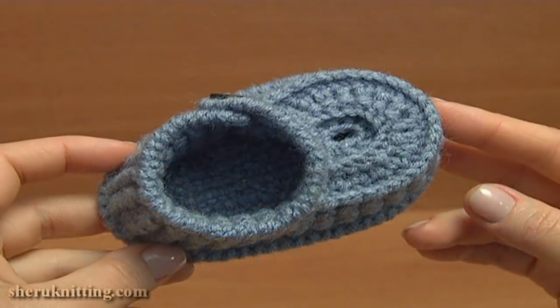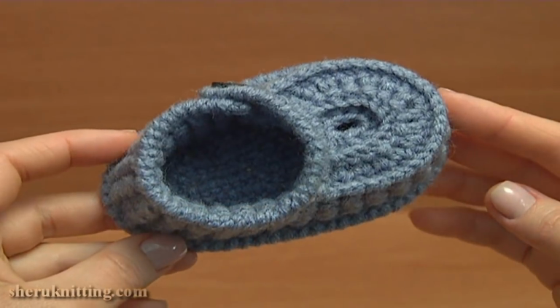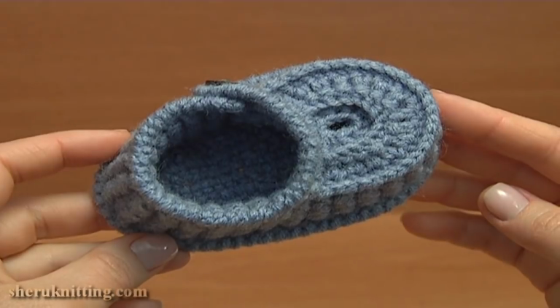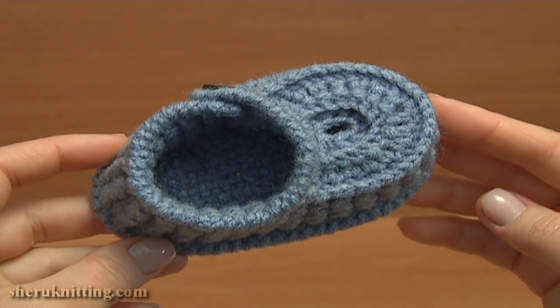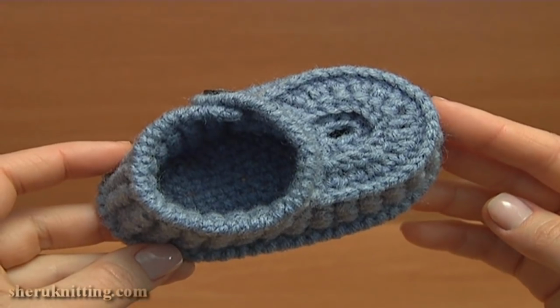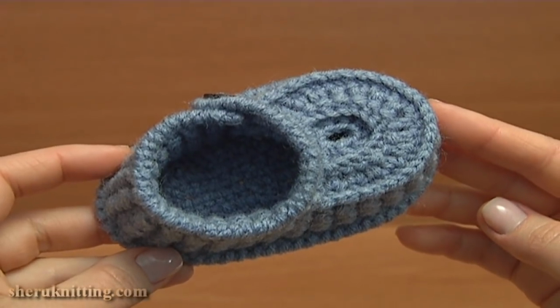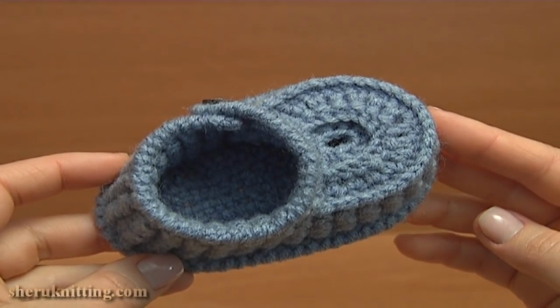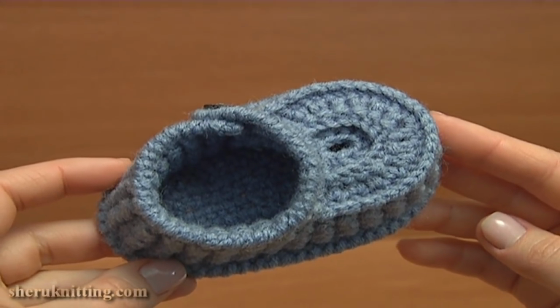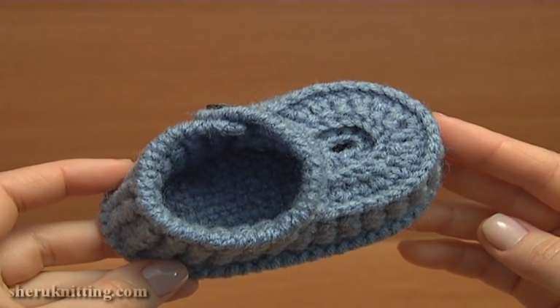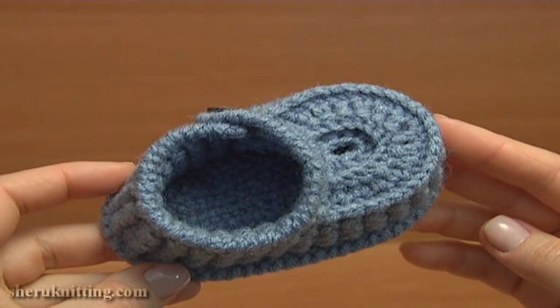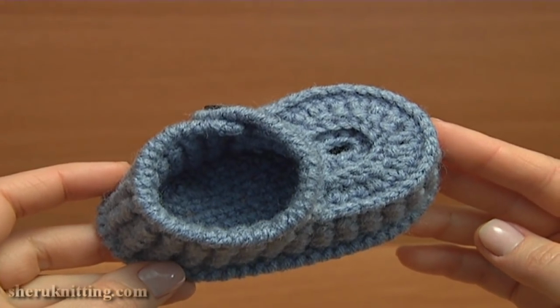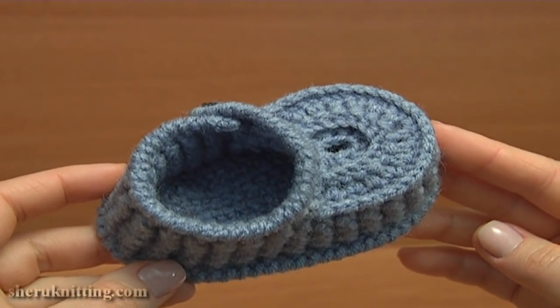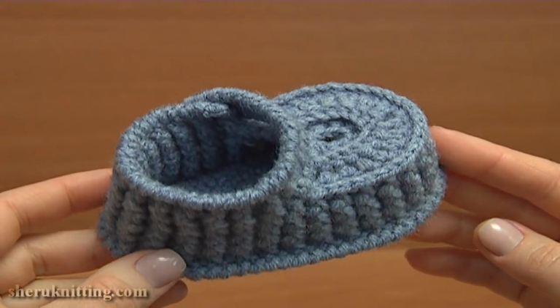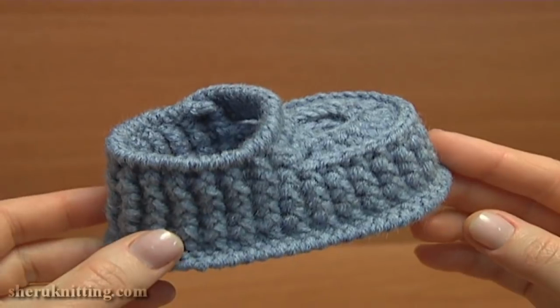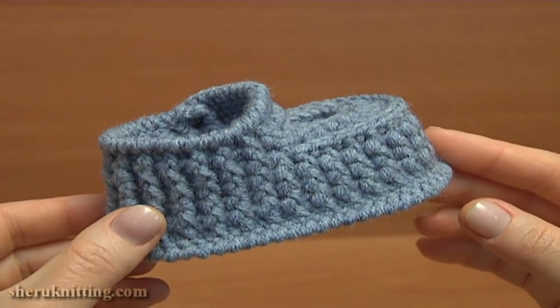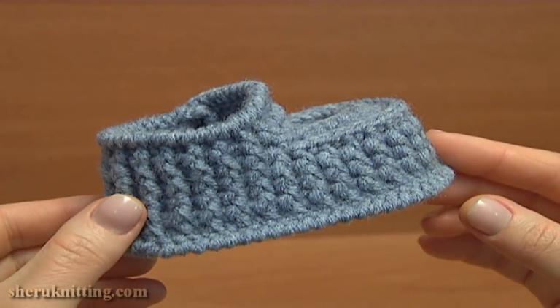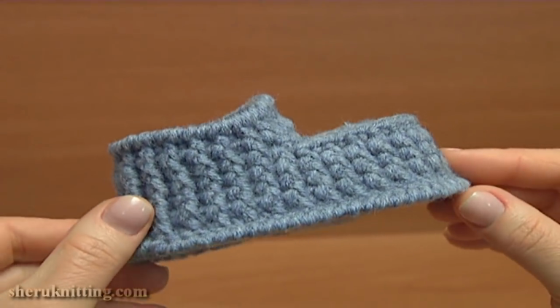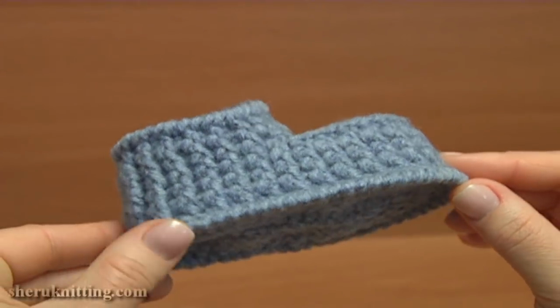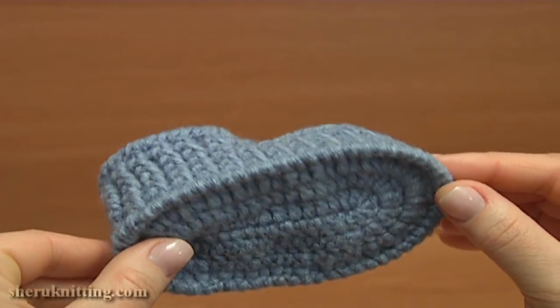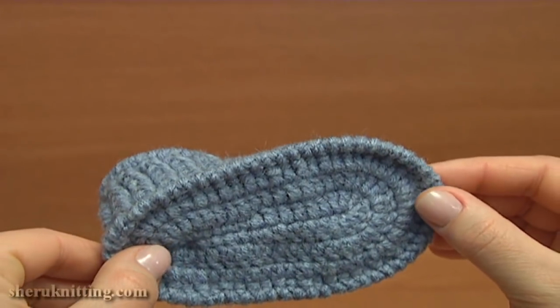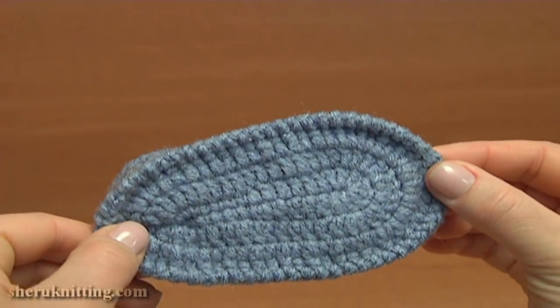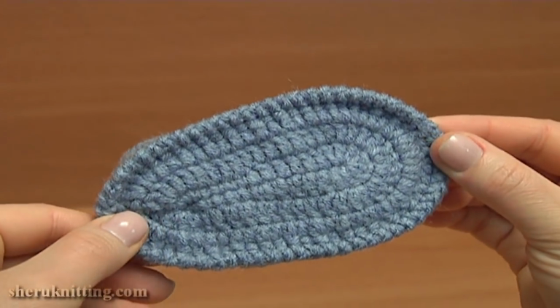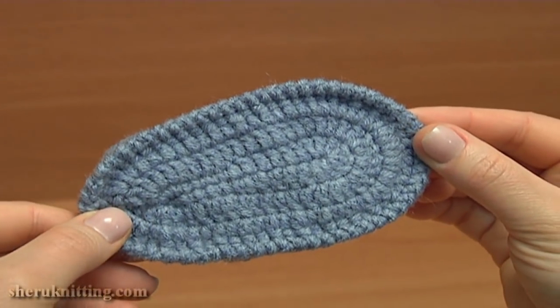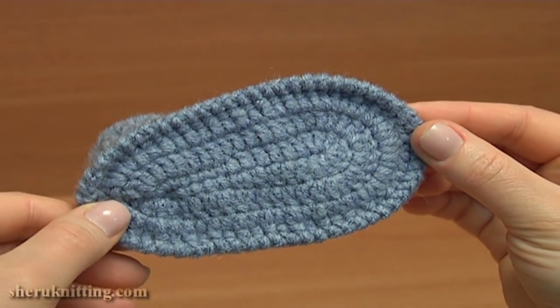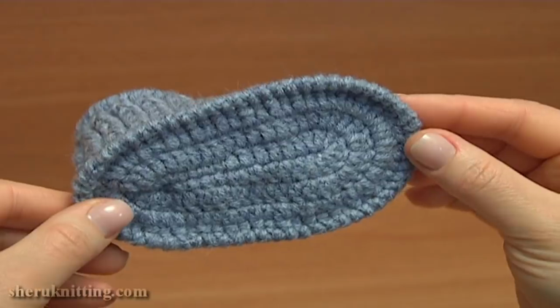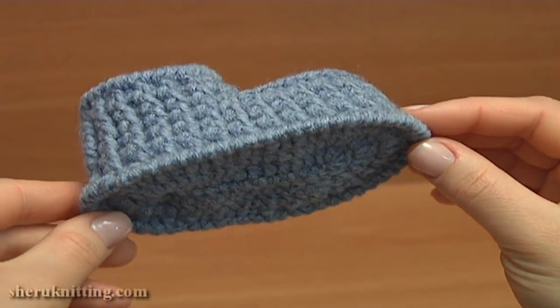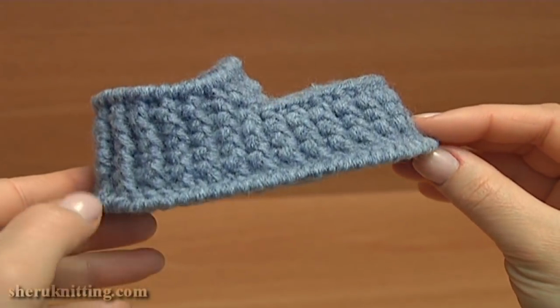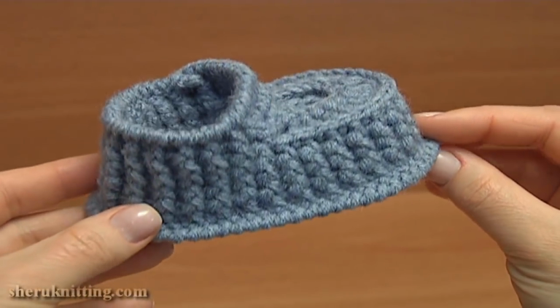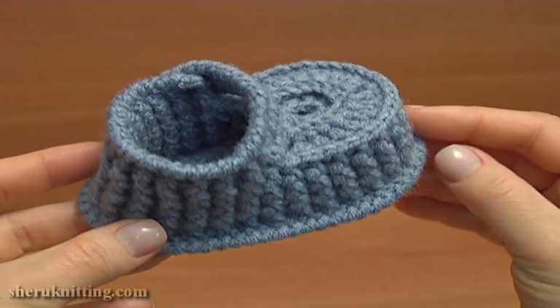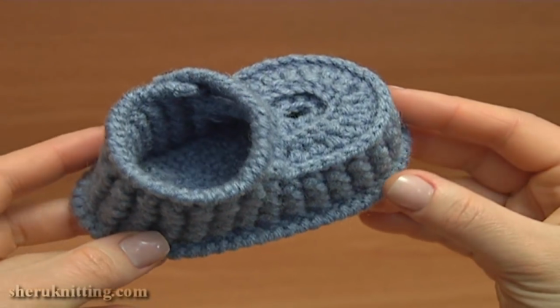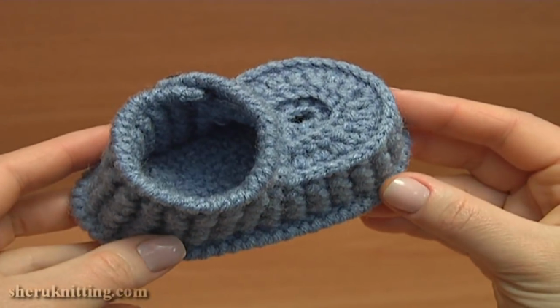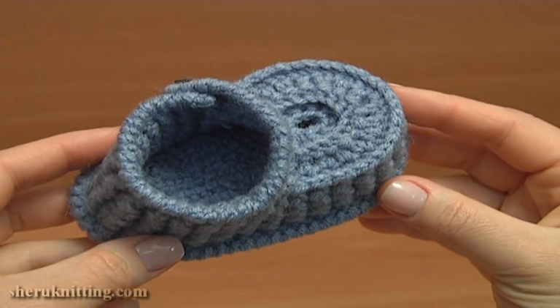These crochet baby booties work up in rounds with no seams. I will start with the sole, making three rounds there, and then I will continue crocheting the upper part.